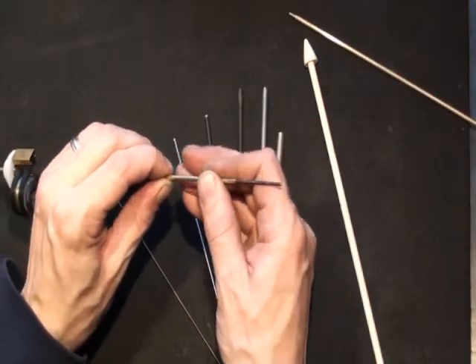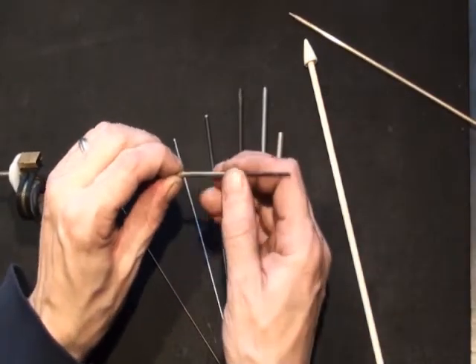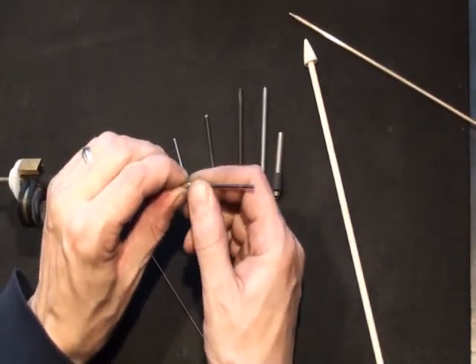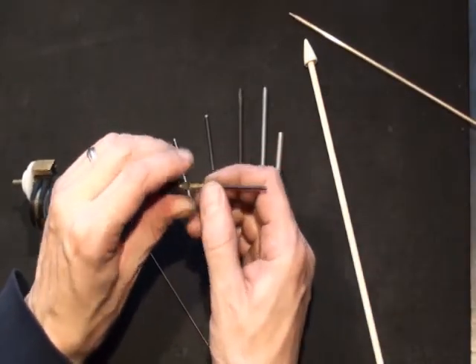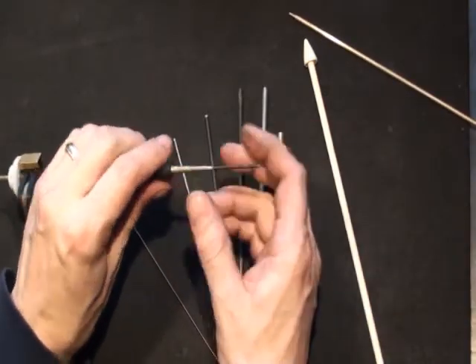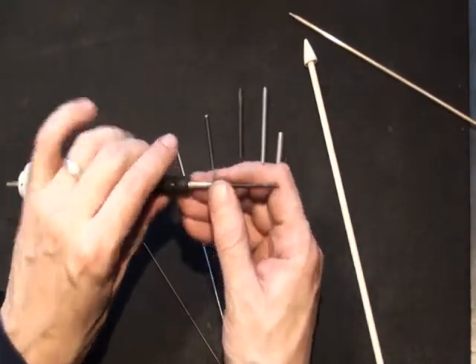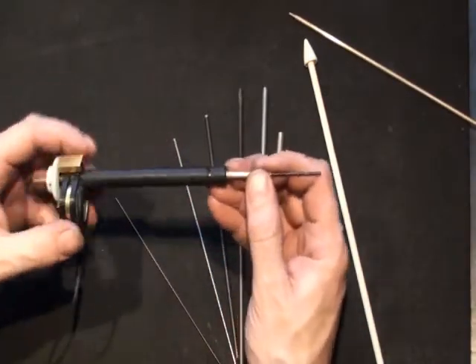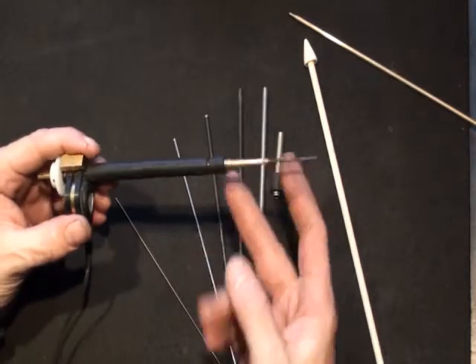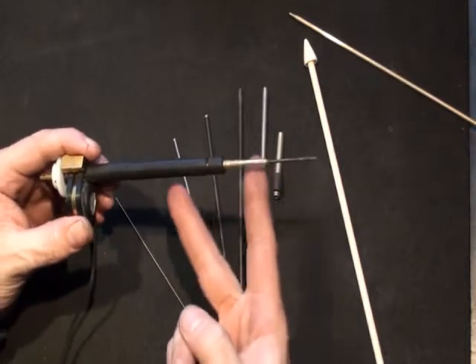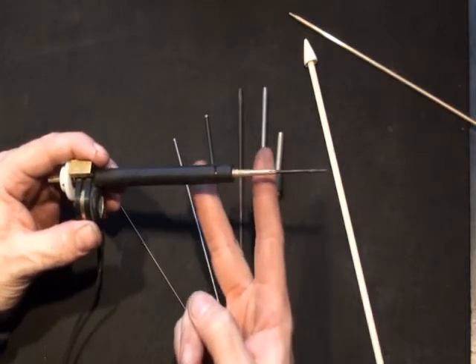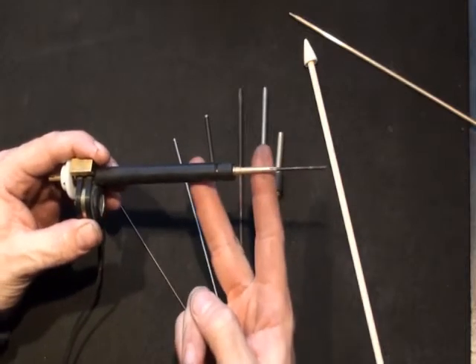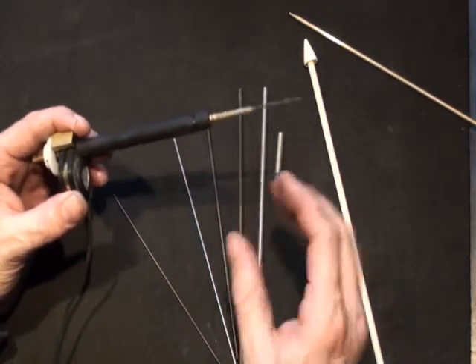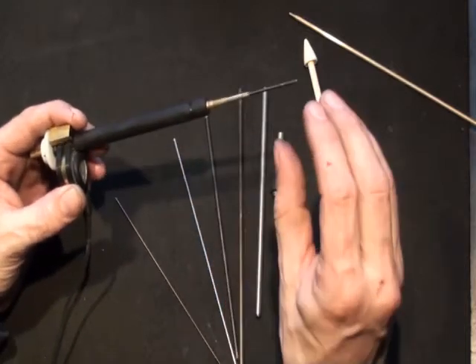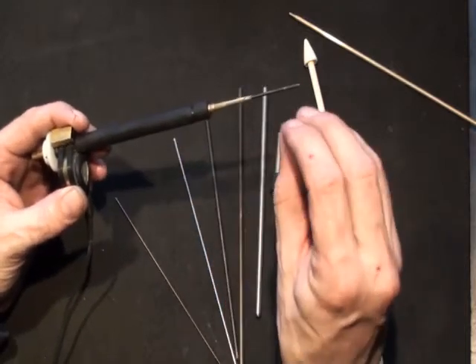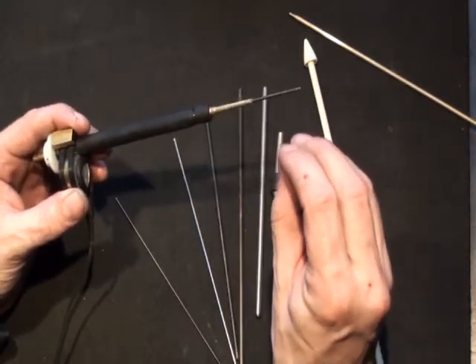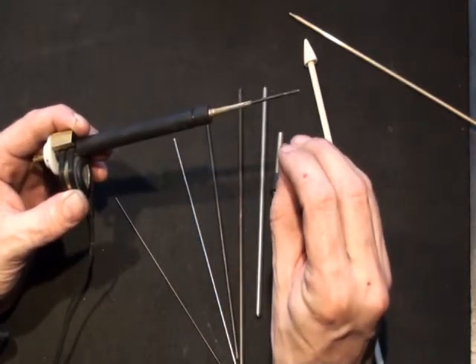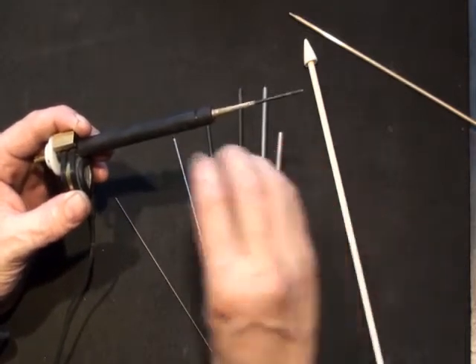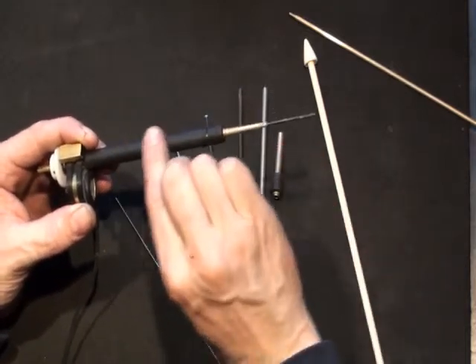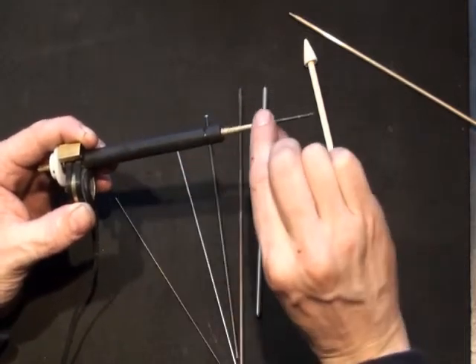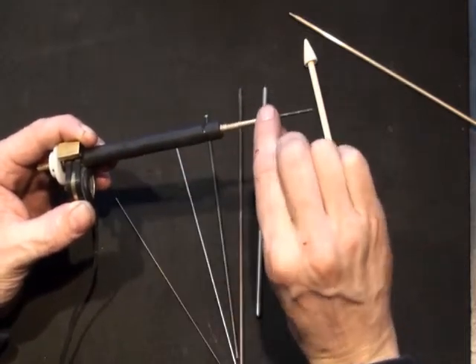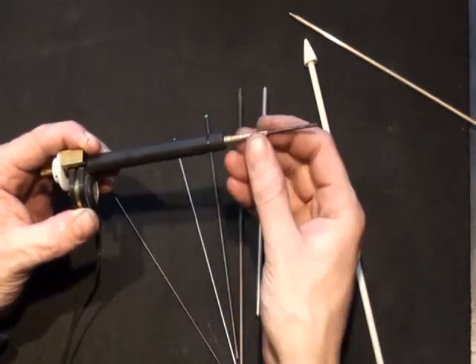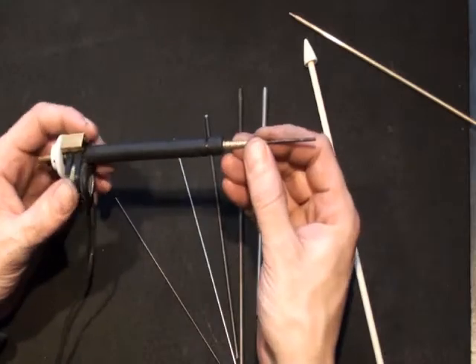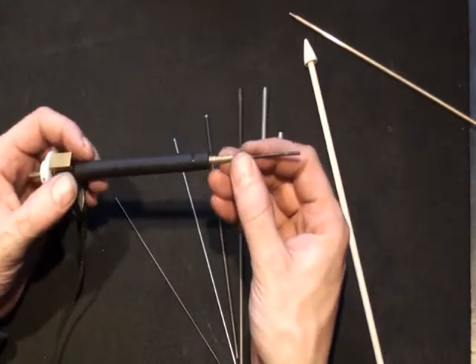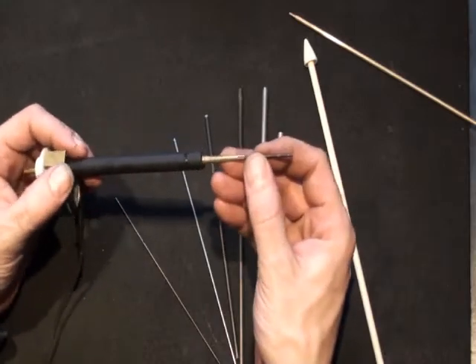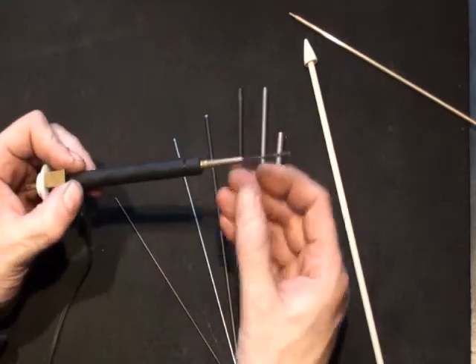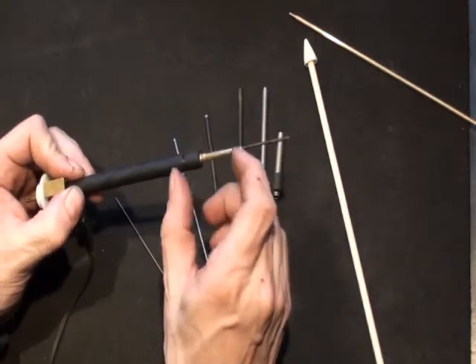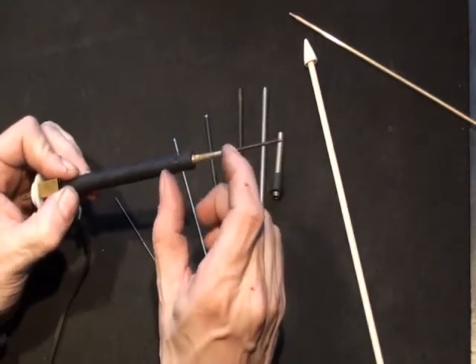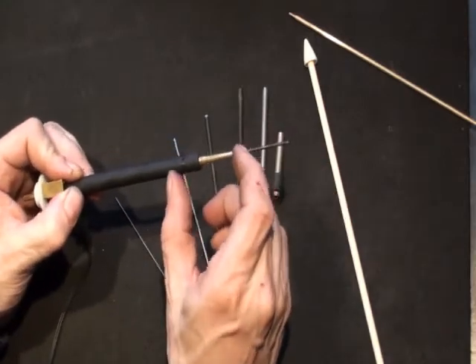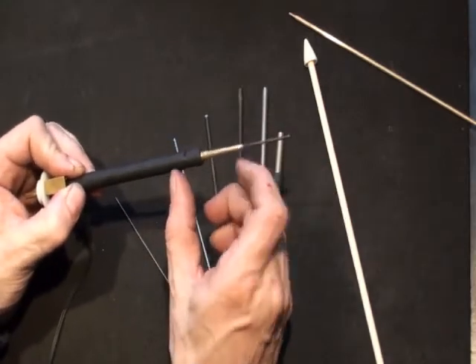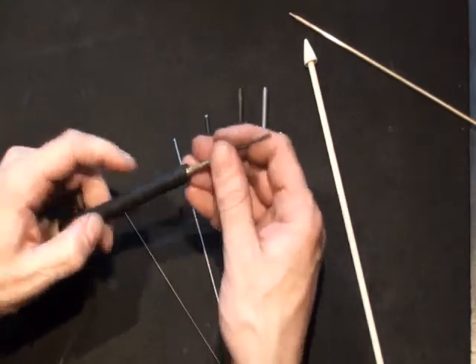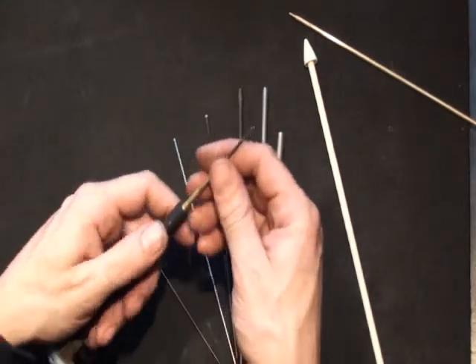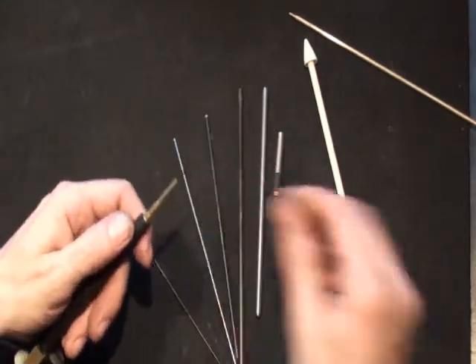Now, it's shorter than the other sleeves so that it can hold at two points. Because it's gripping at a specific point and not all the way down the mandrel, it's required to hold it at two points in order to keep things straight.